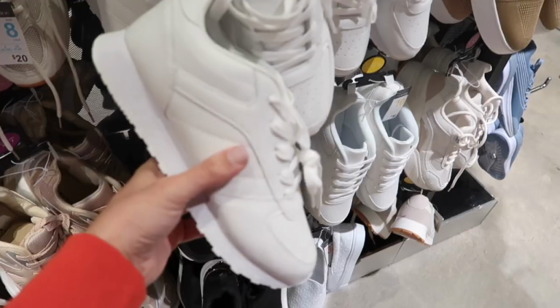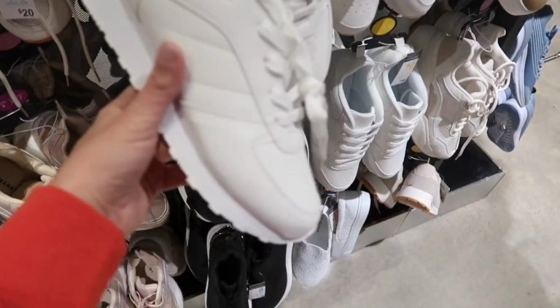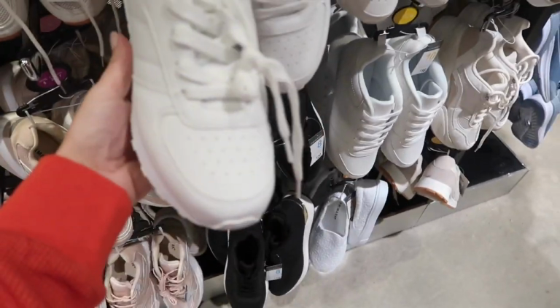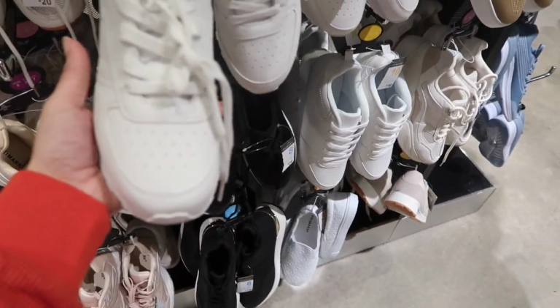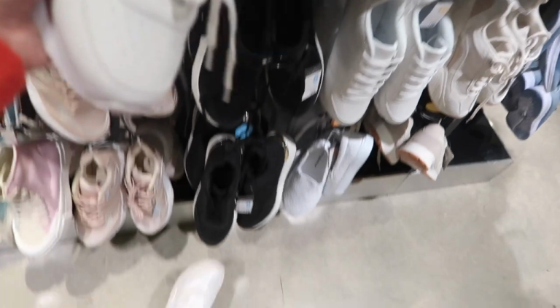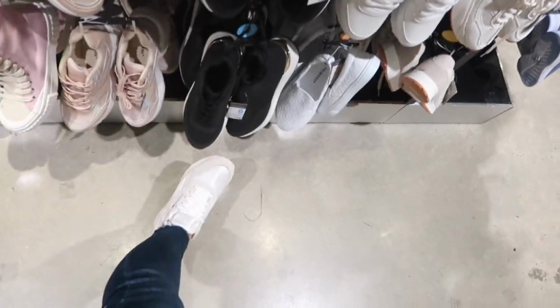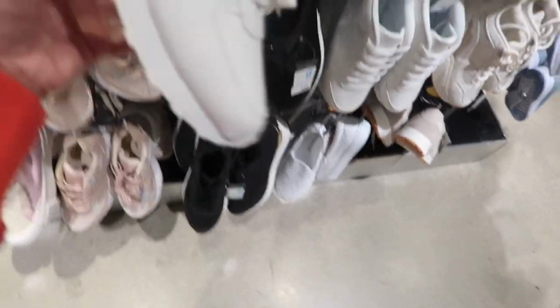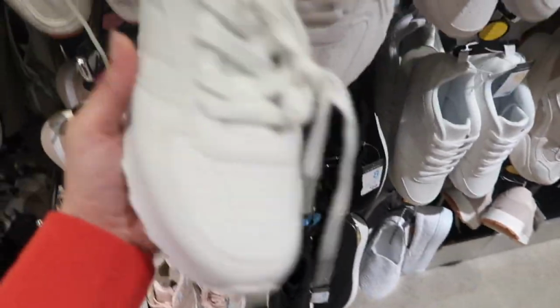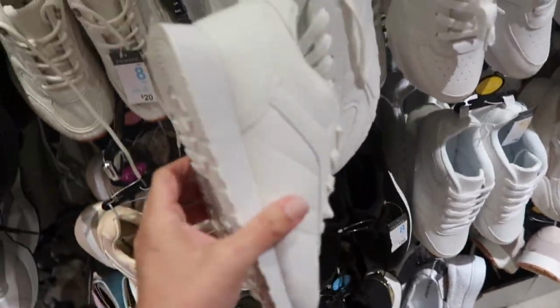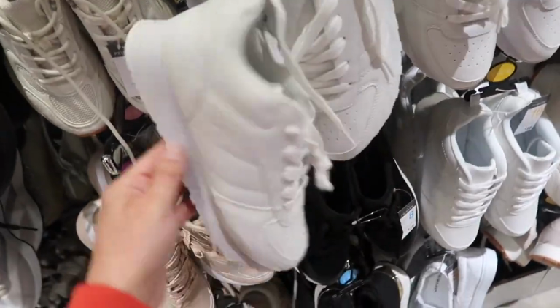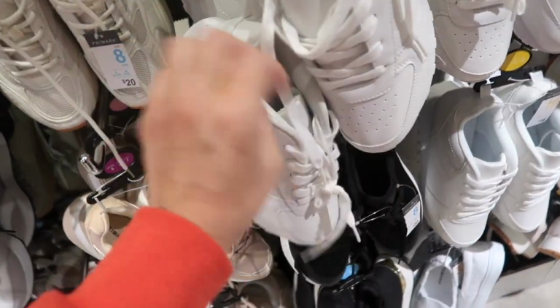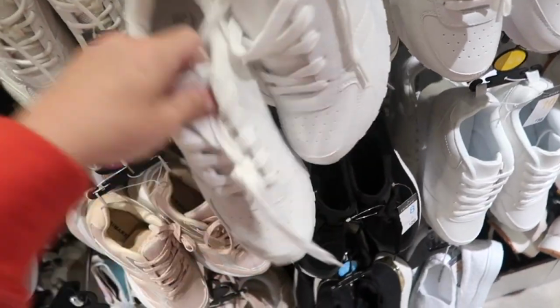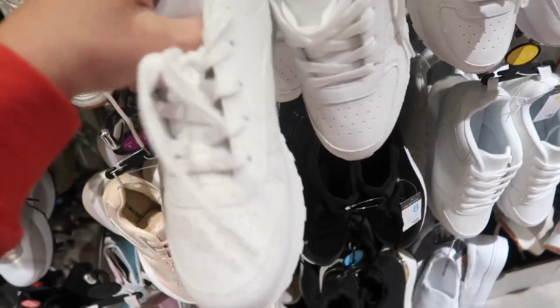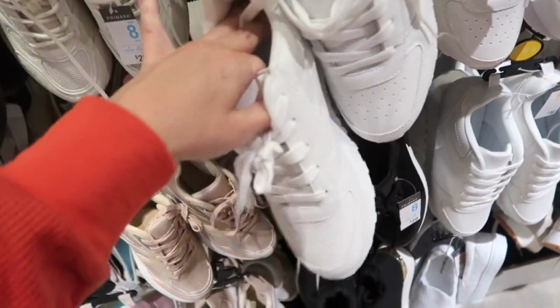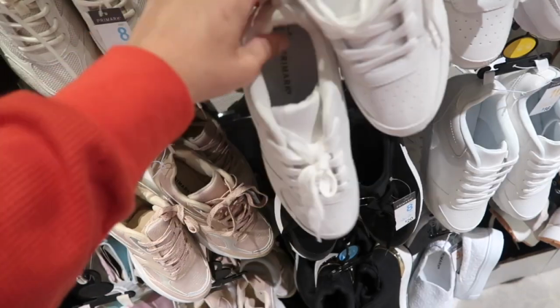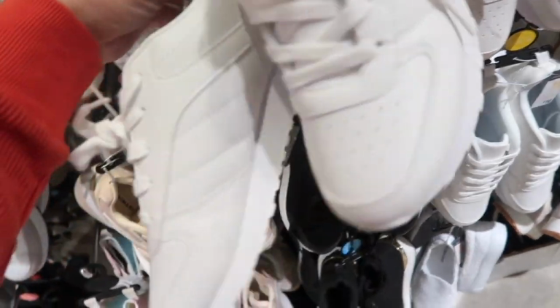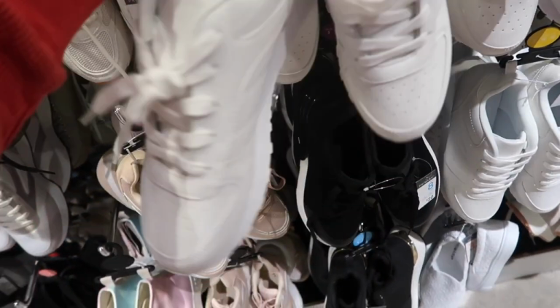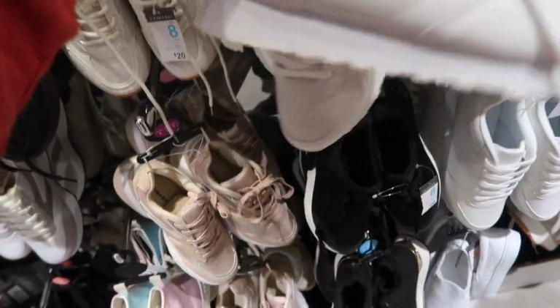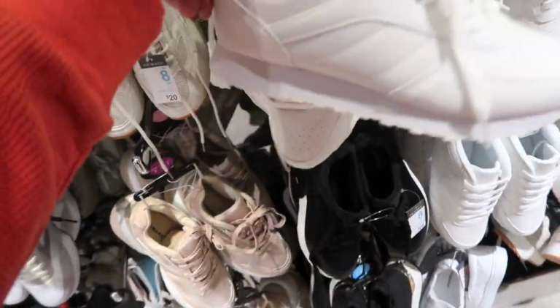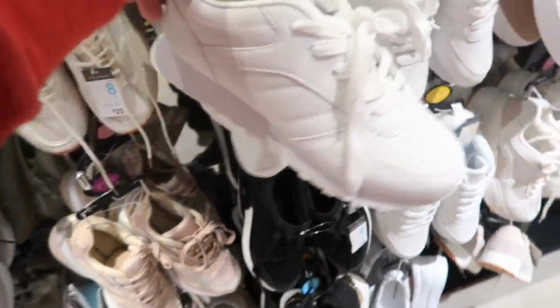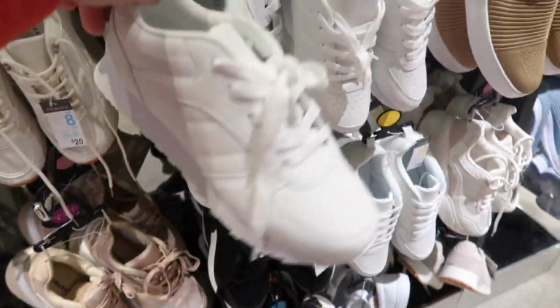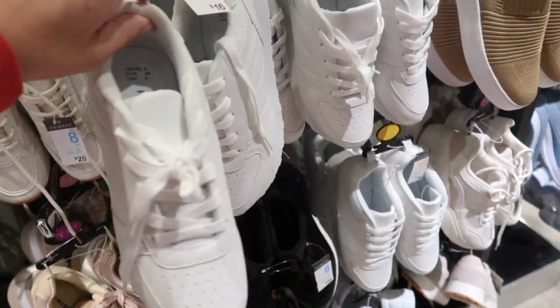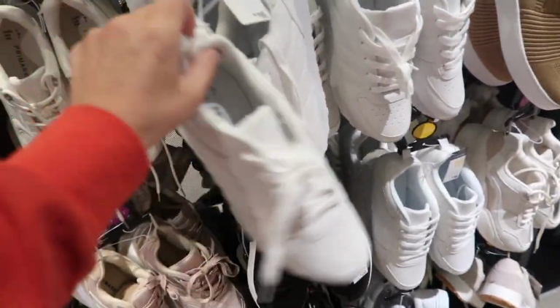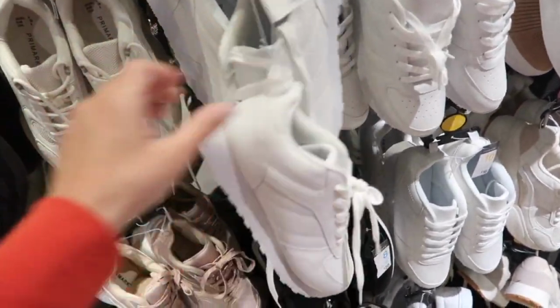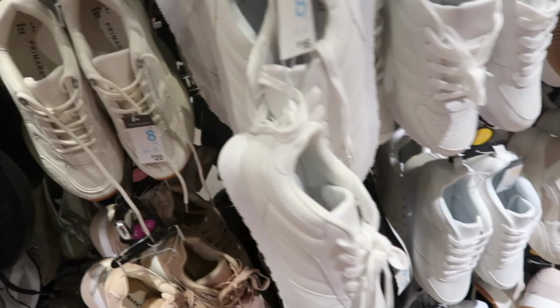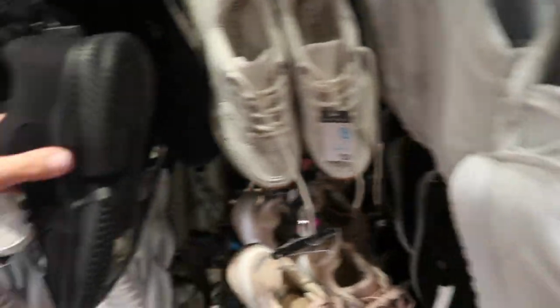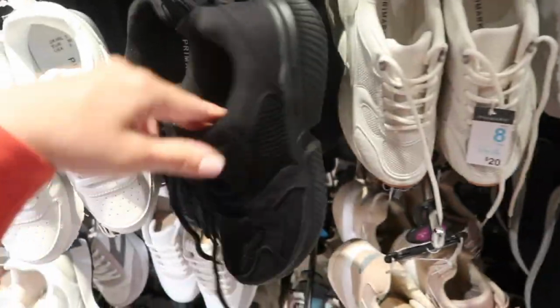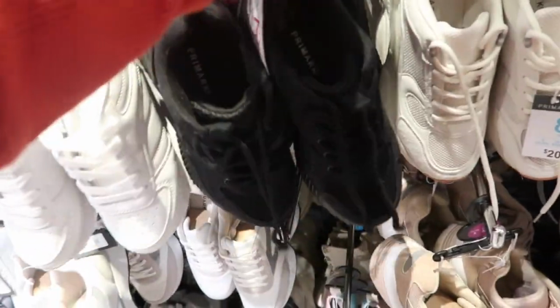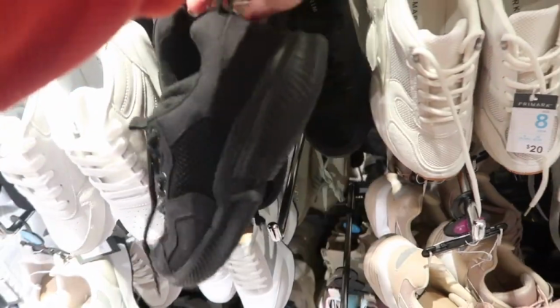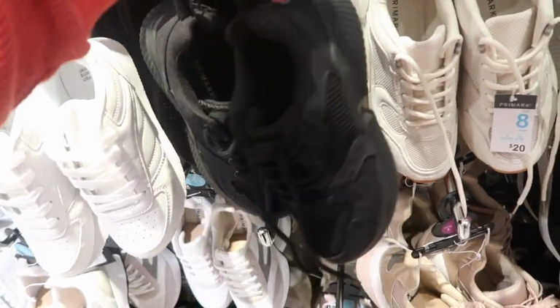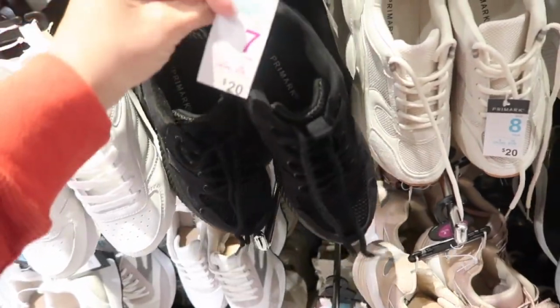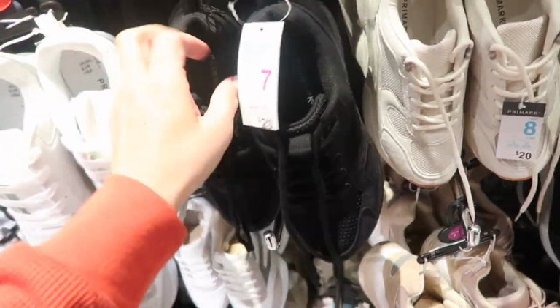These little sneakers look similar to the ones I'm wearing — the Reeboks — and they're only sixteen dollars. They feel like they have a good amount of cushion, probably more comfortable than the ones I'm wearing. They also have these black ones for twenty dollars.